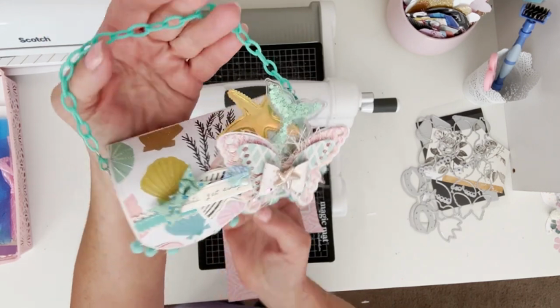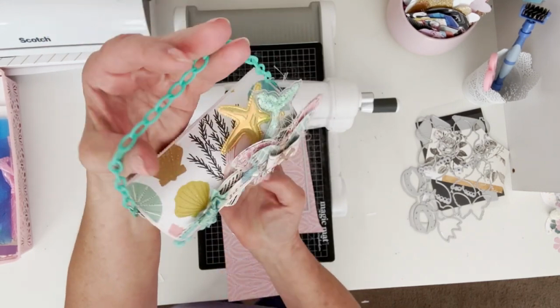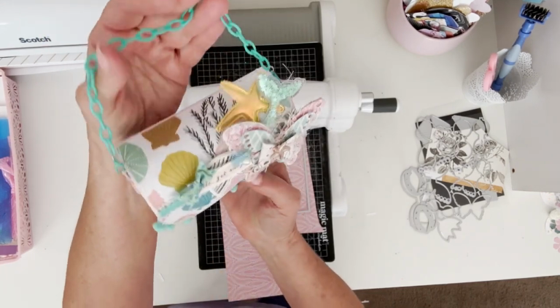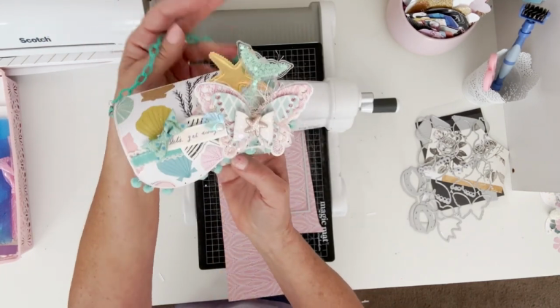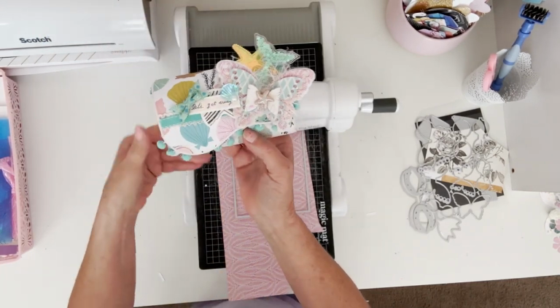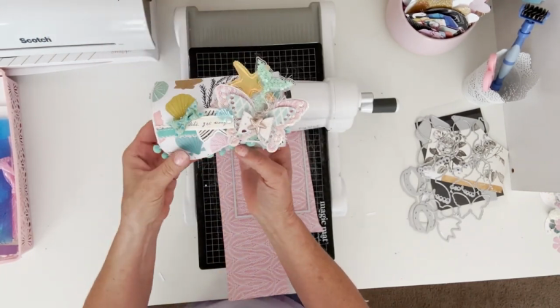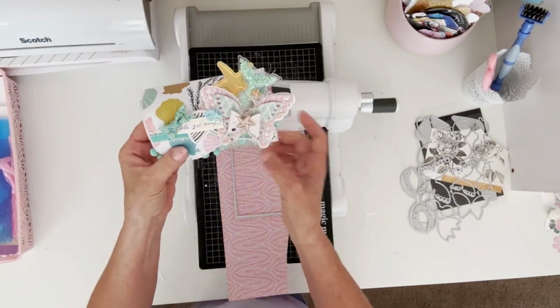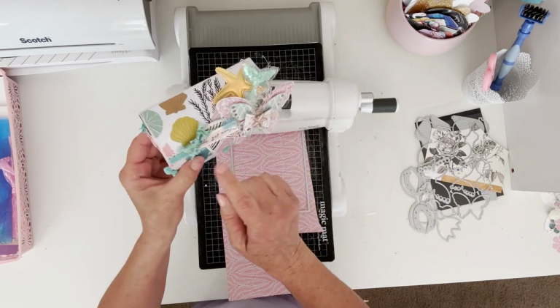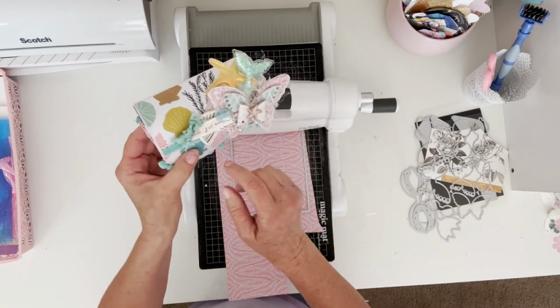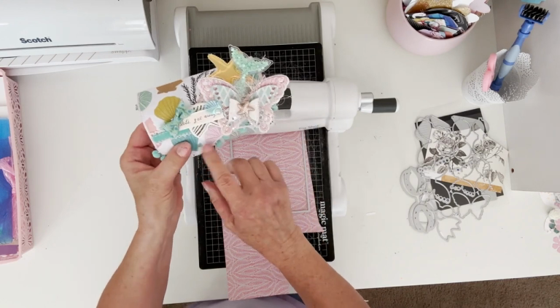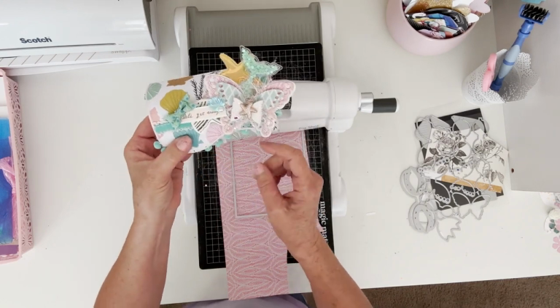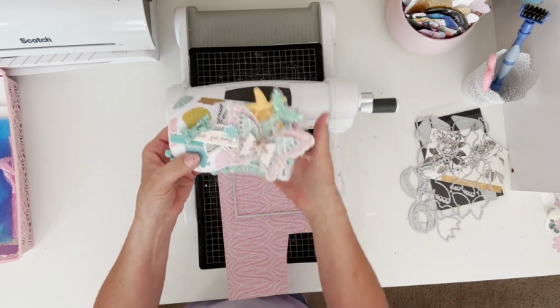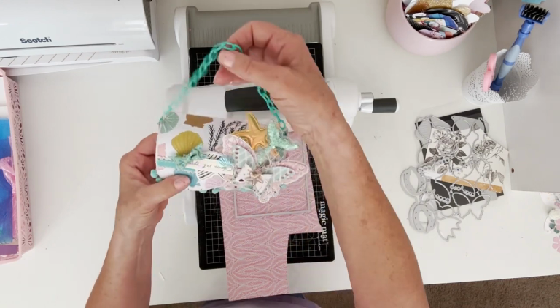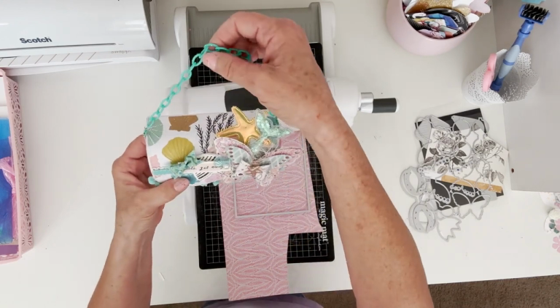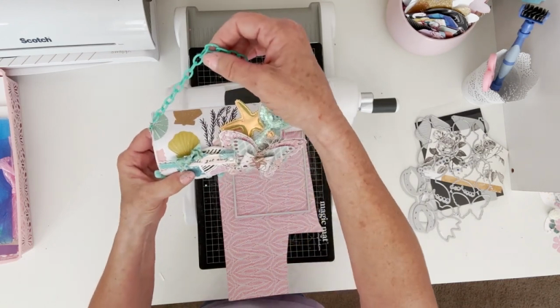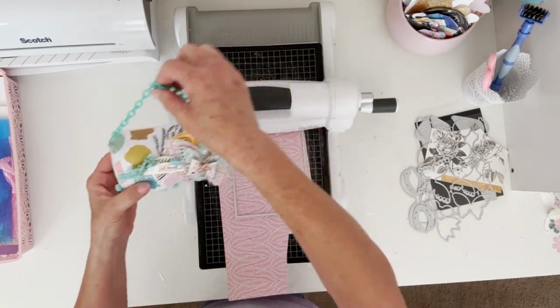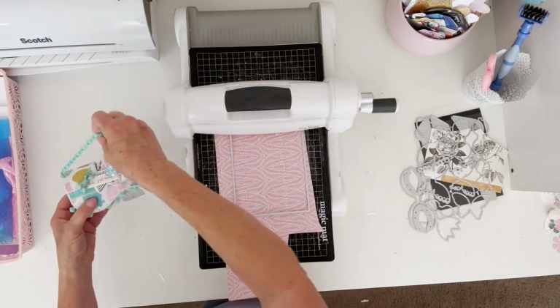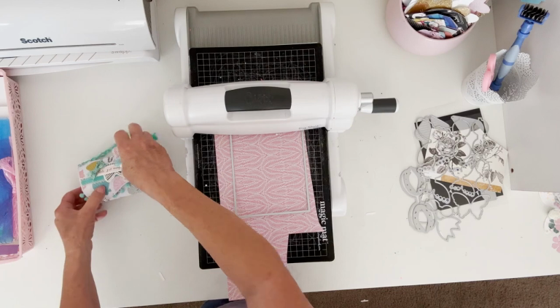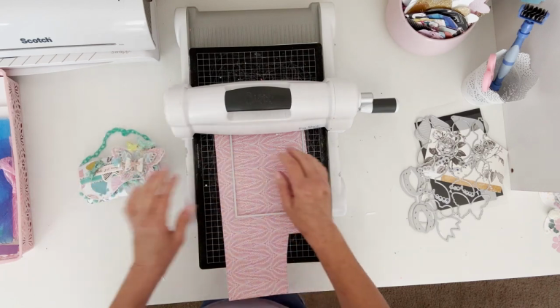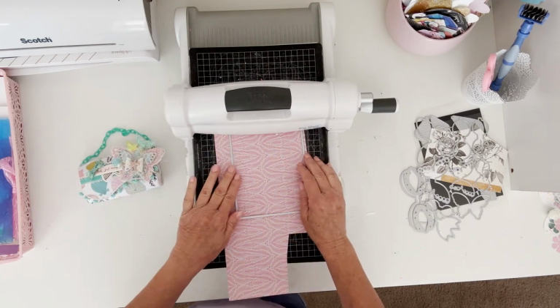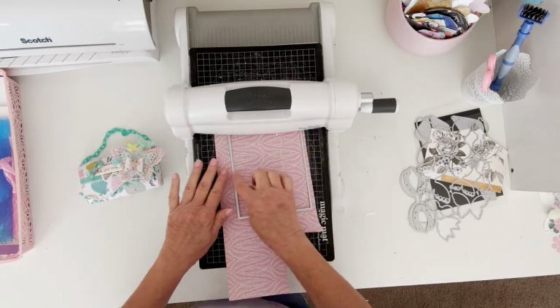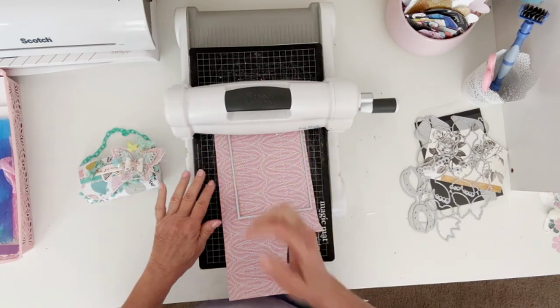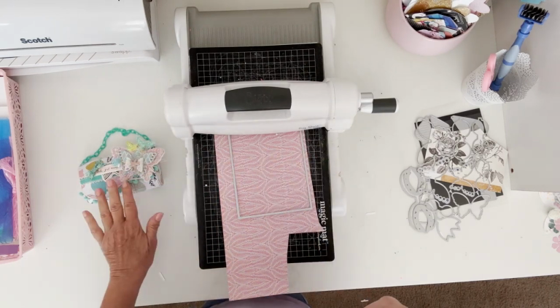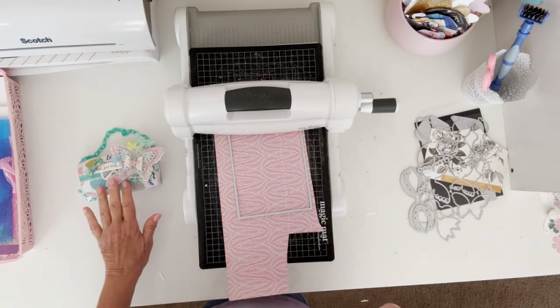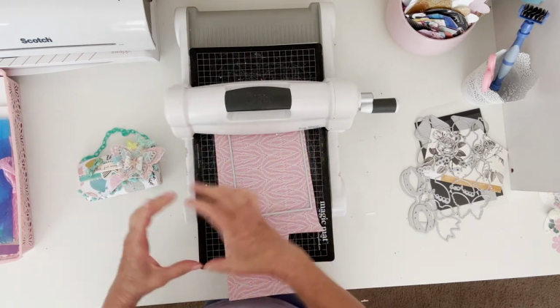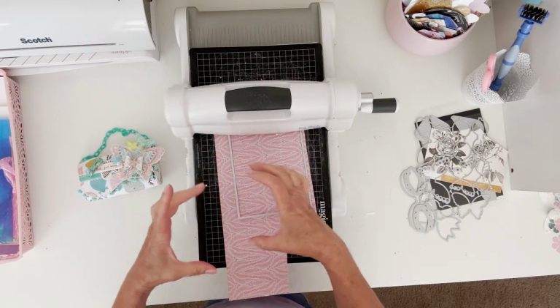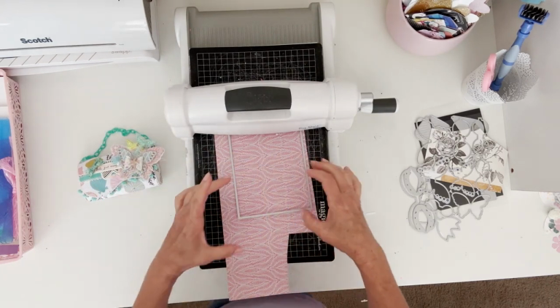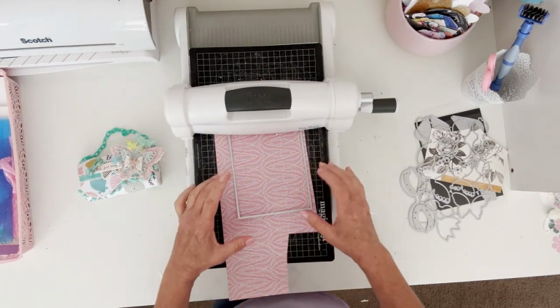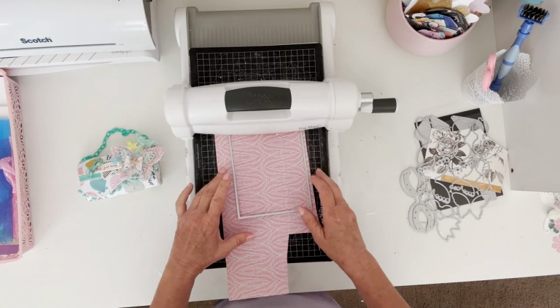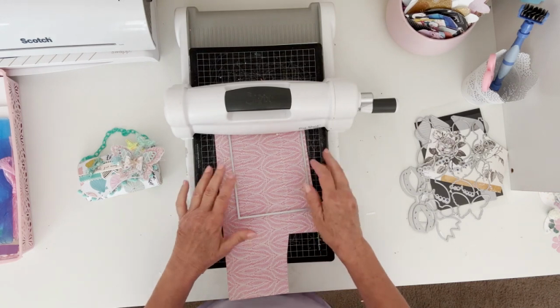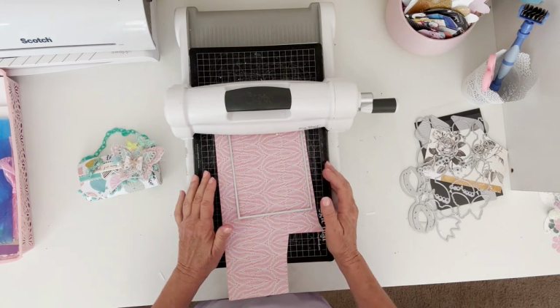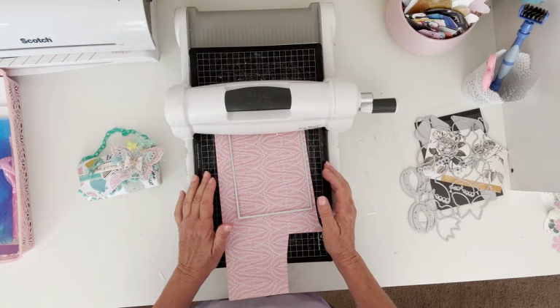So I created this and I want to — I haven't got anything inside of it yet — and so I want to make some pieces to put down inside that I can put some embellishments on.